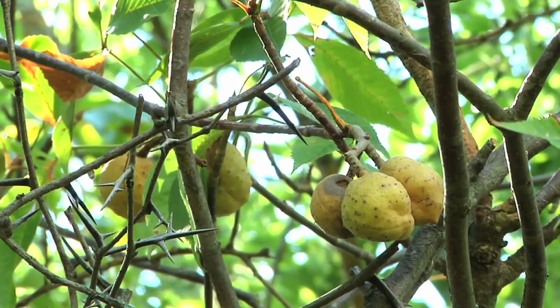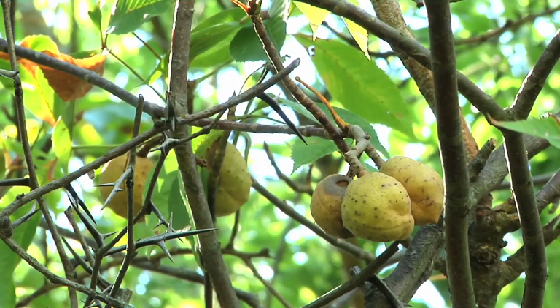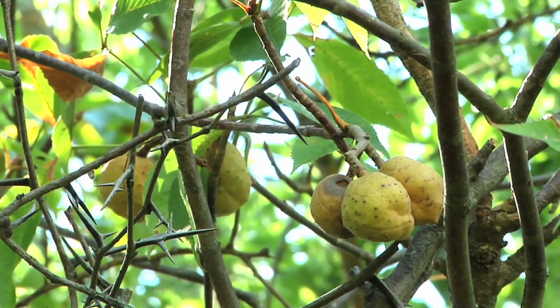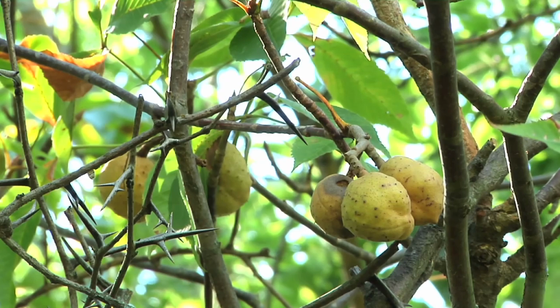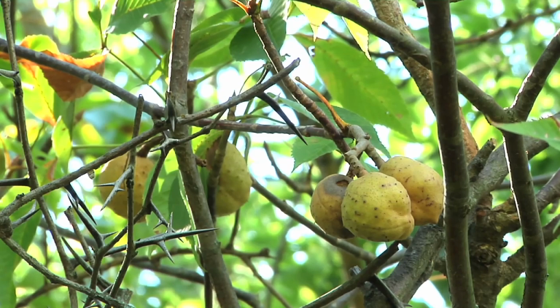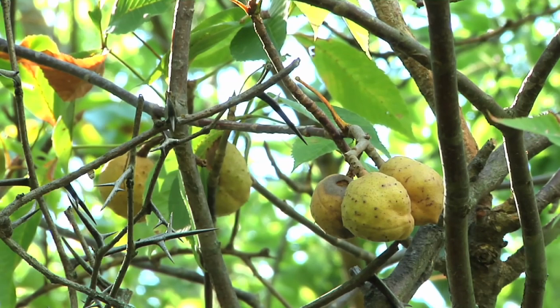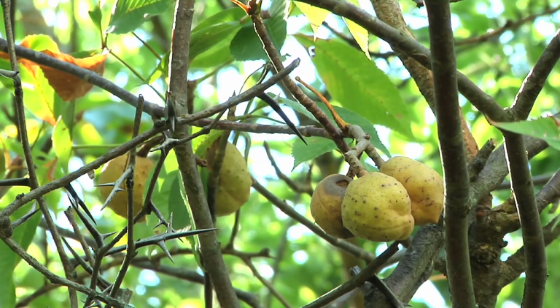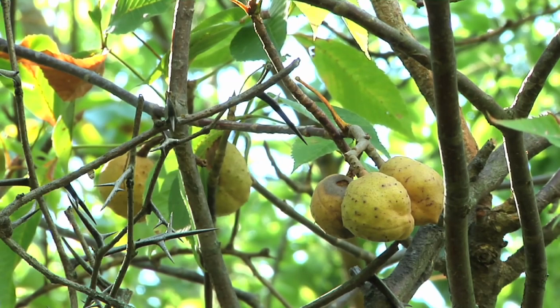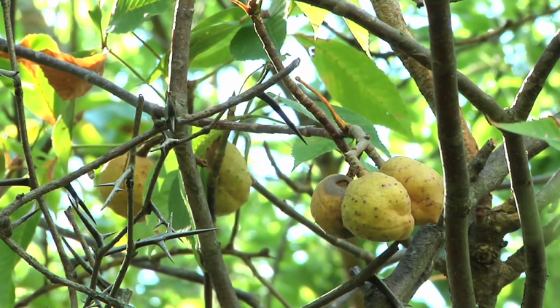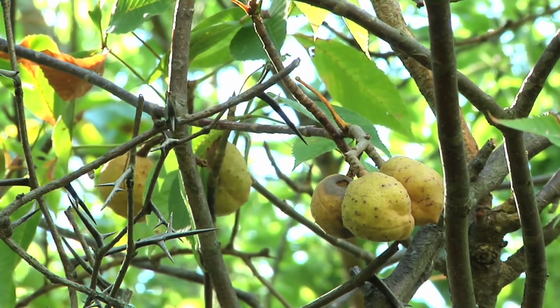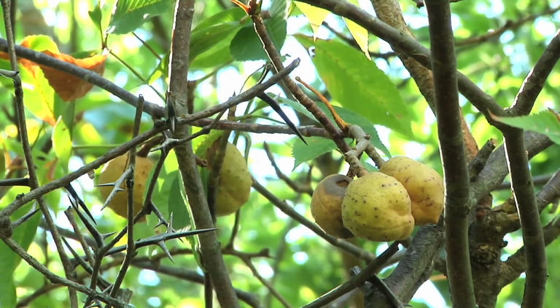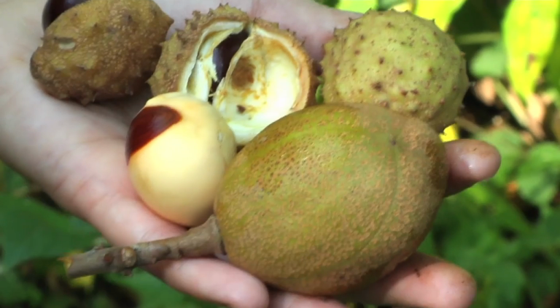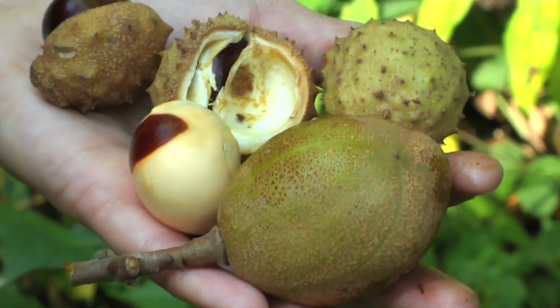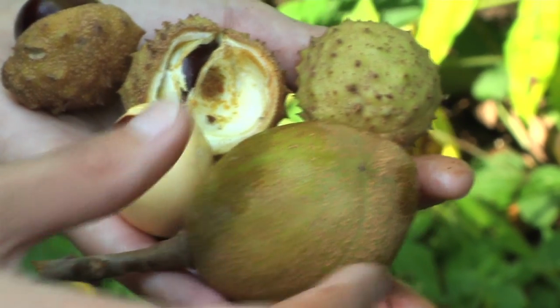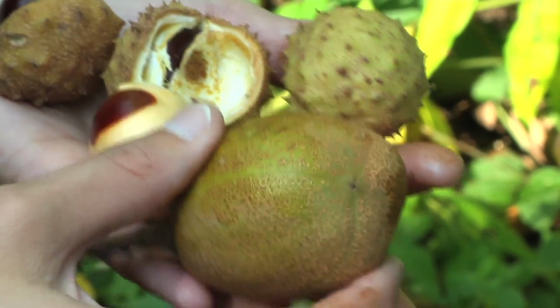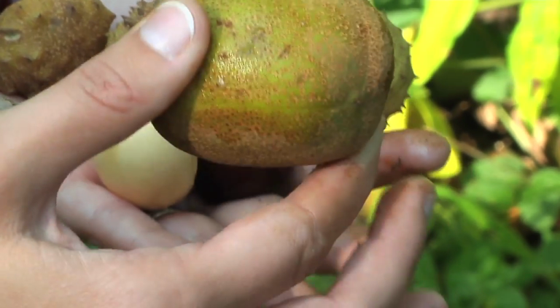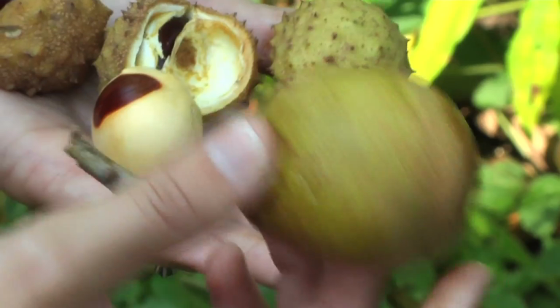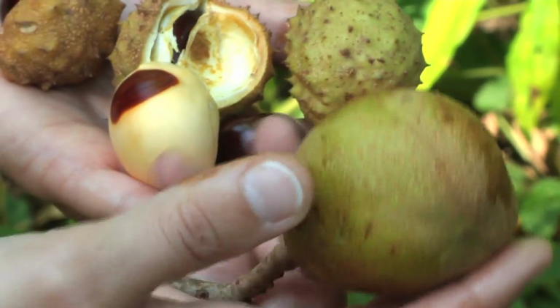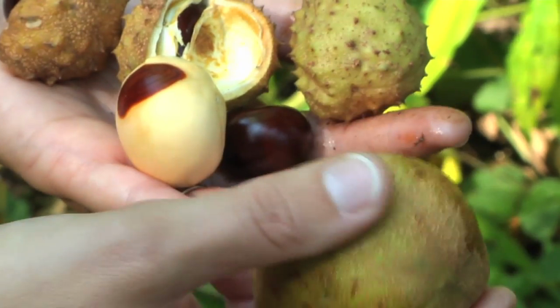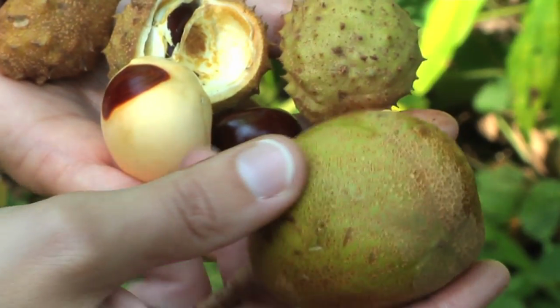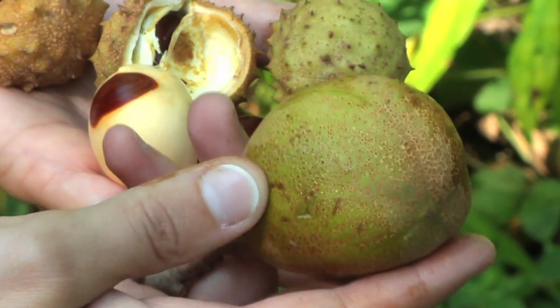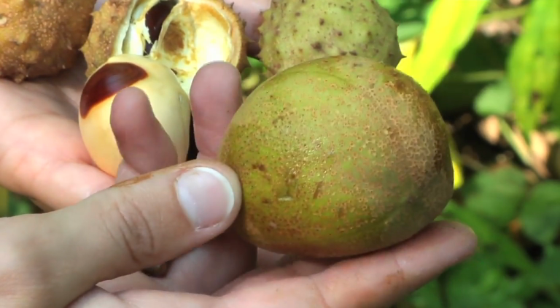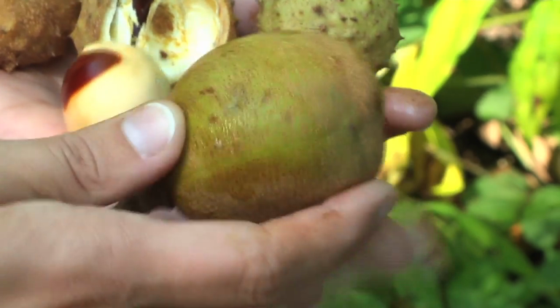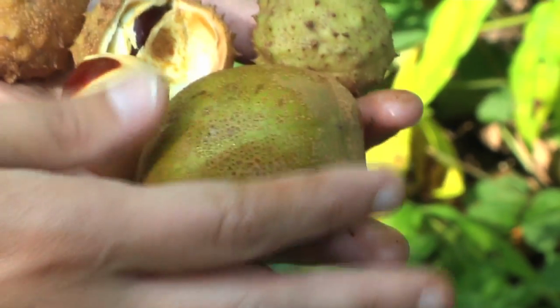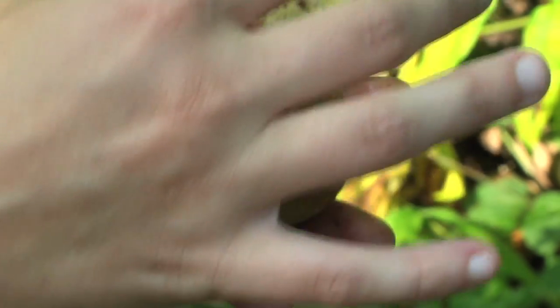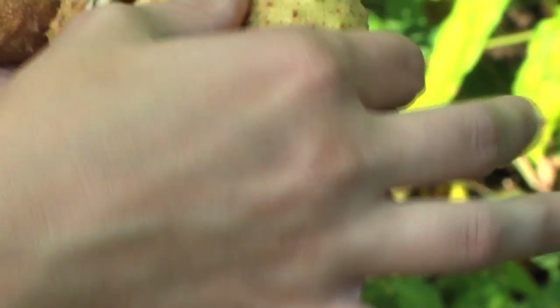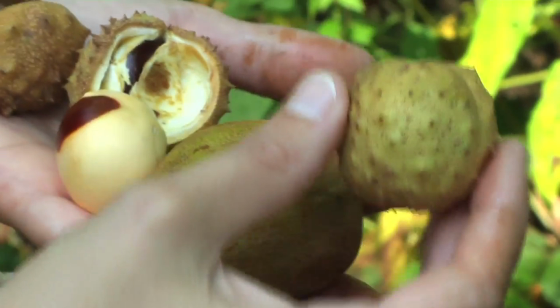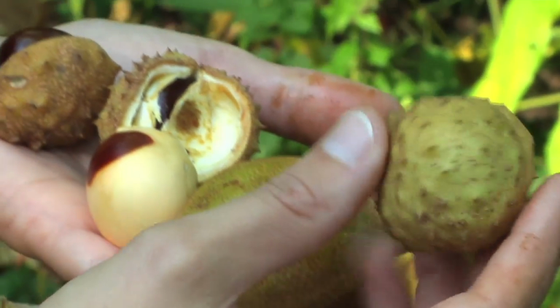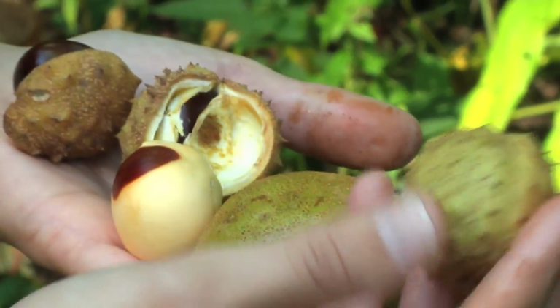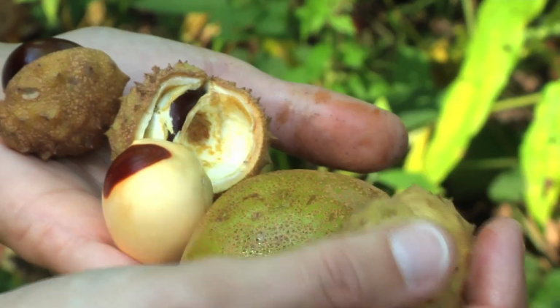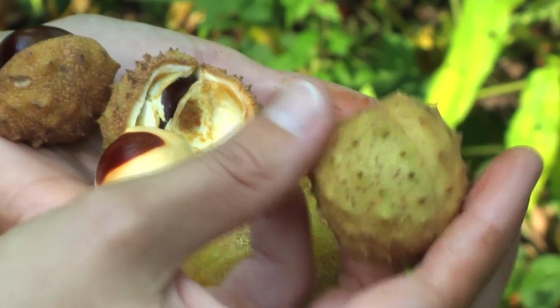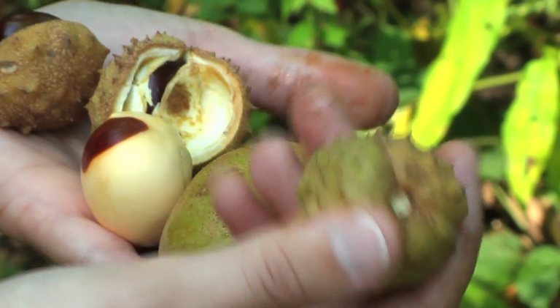The easiest way to tell the difference between the yellow and the Ohio Buckeye is to look at the husk covering the seeds. The husk on the yellow Buckeye is smooth, and the husk on the Ohio Buckeye has spikes on it.